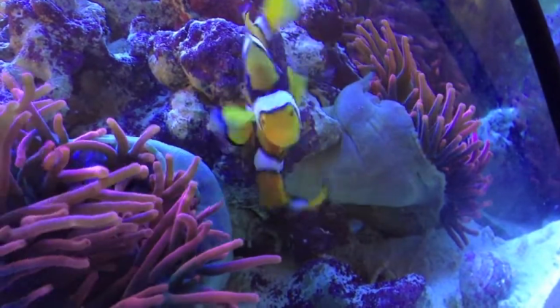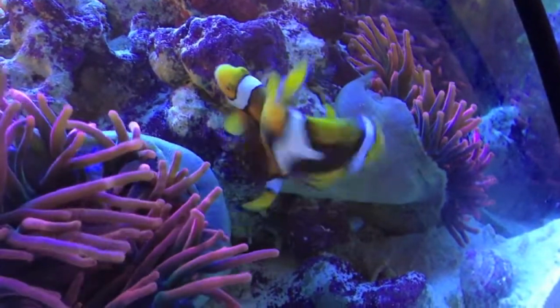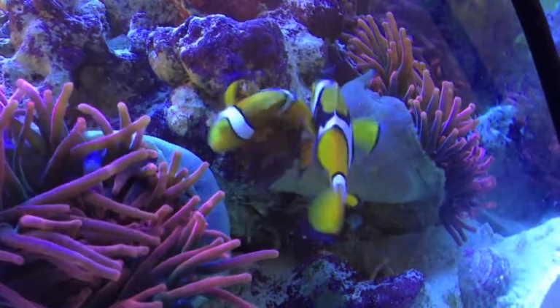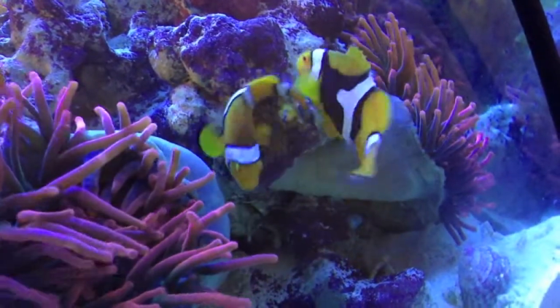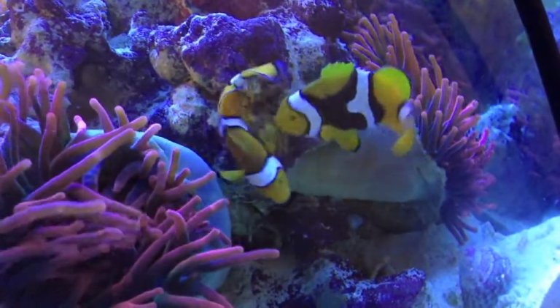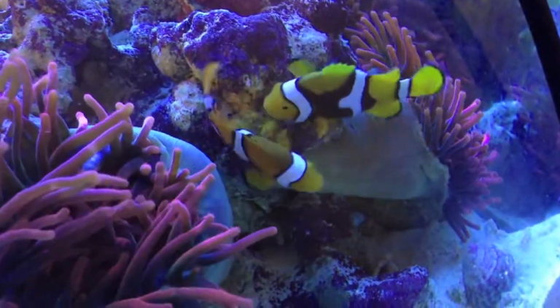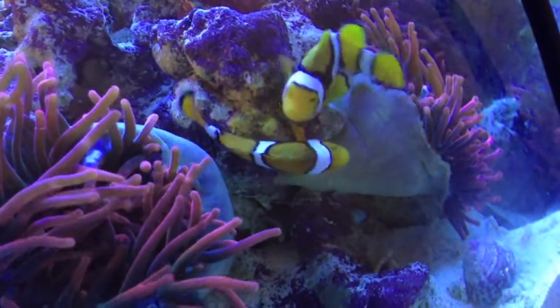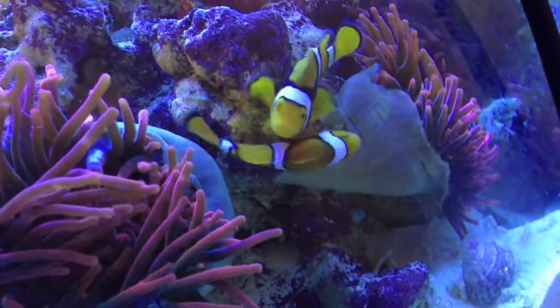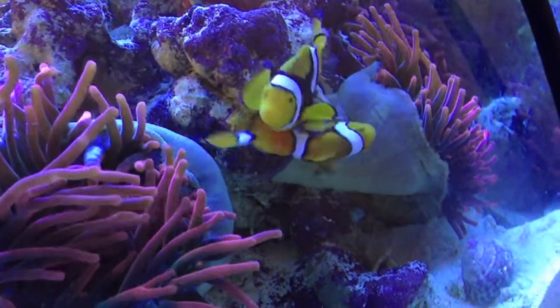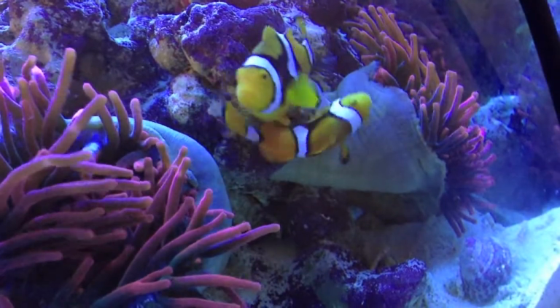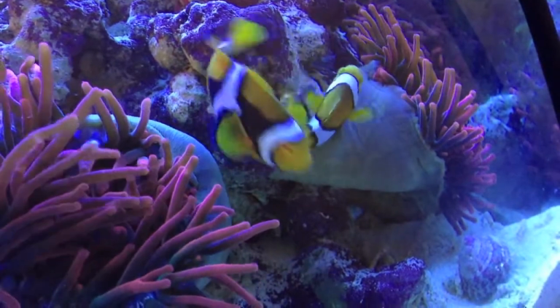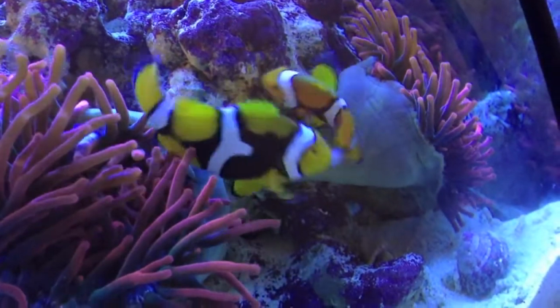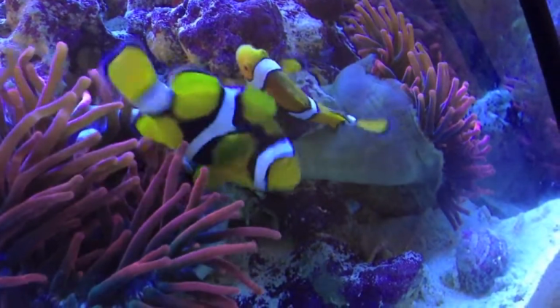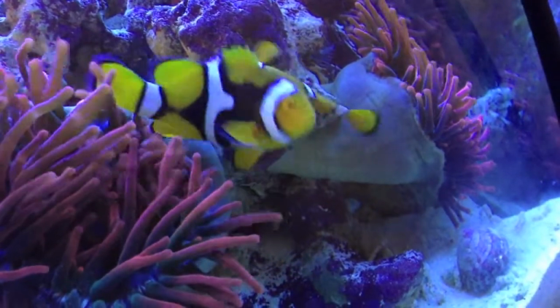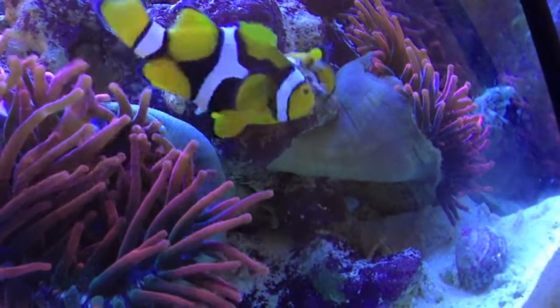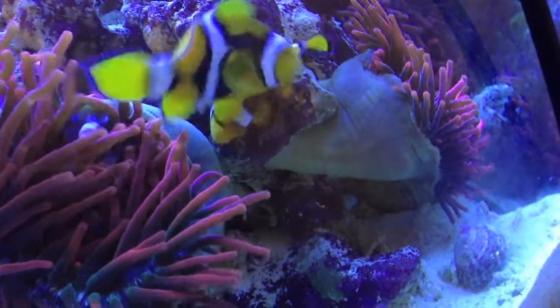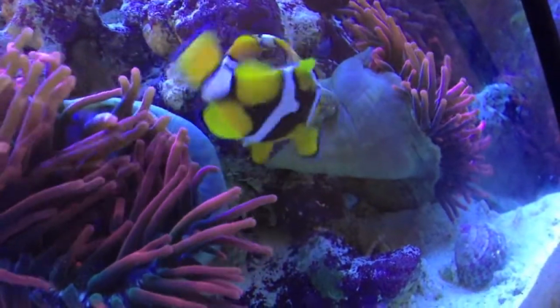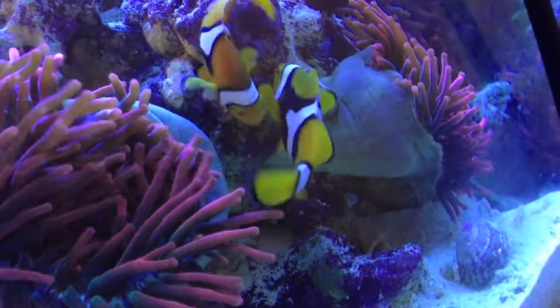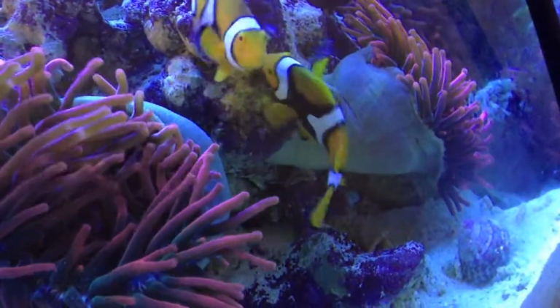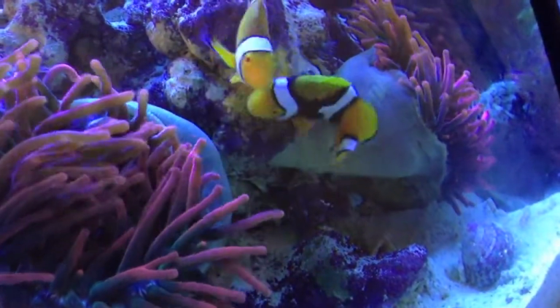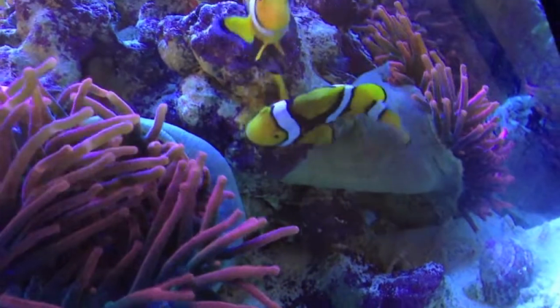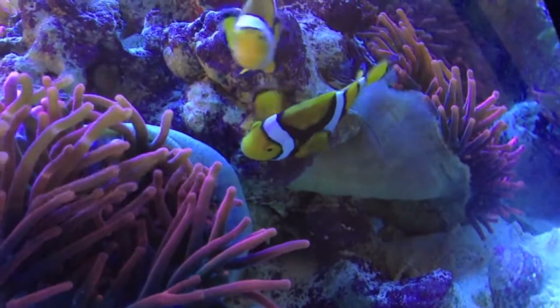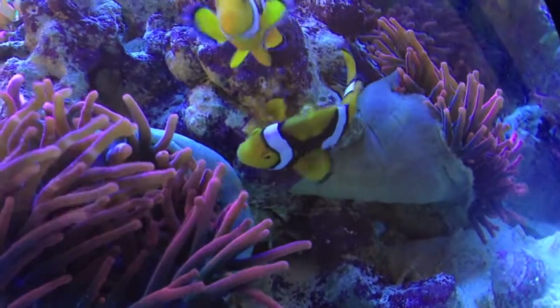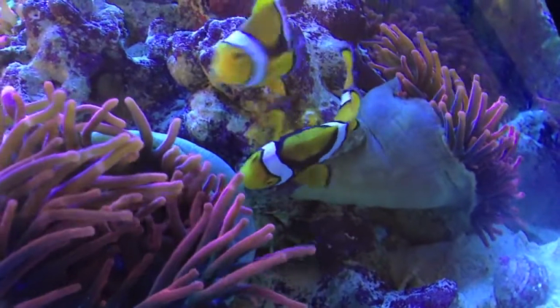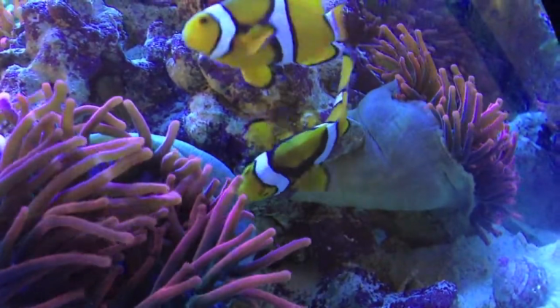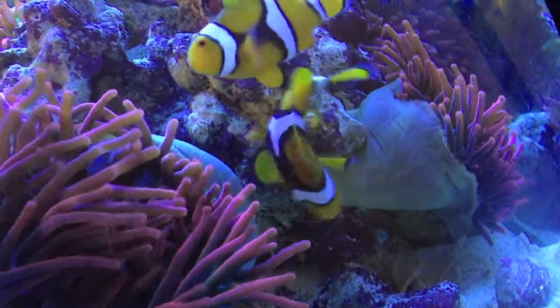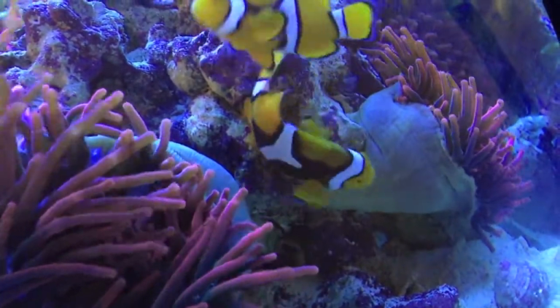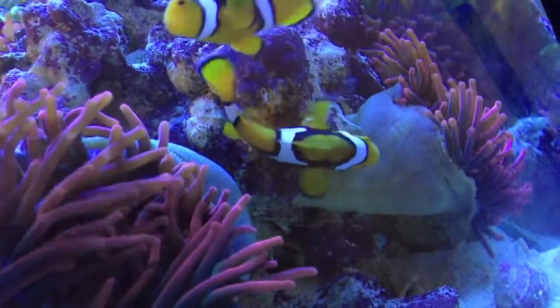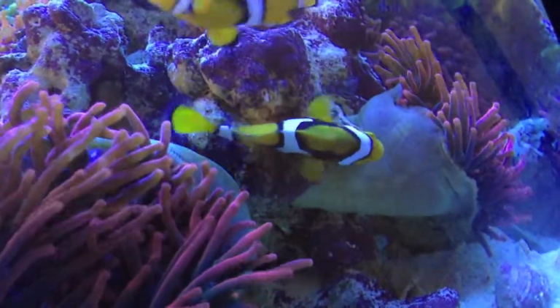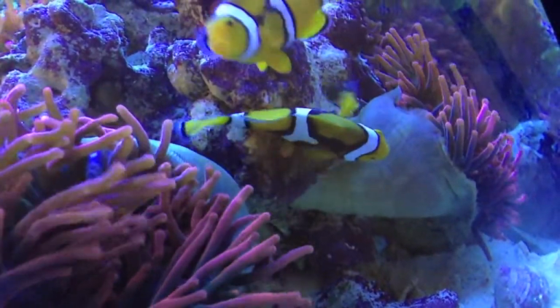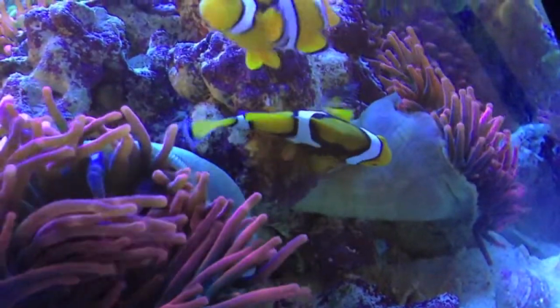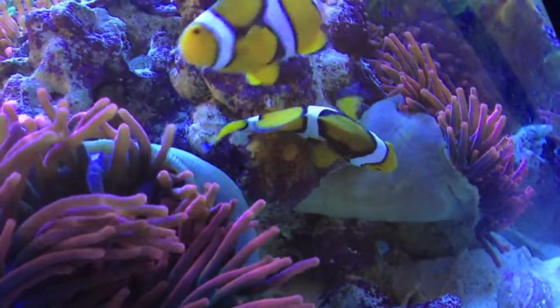You can see the male and the female clownfish taking turns tugging on the tentacles of the anemones. The reason for this is that the fish do not want the anemones to sting the egg clutch.